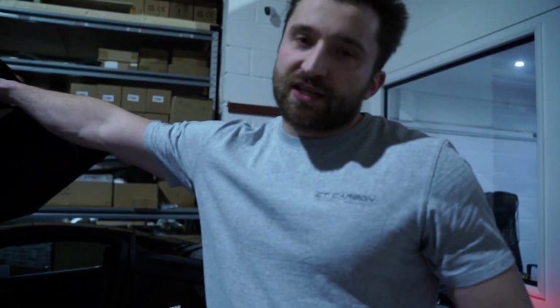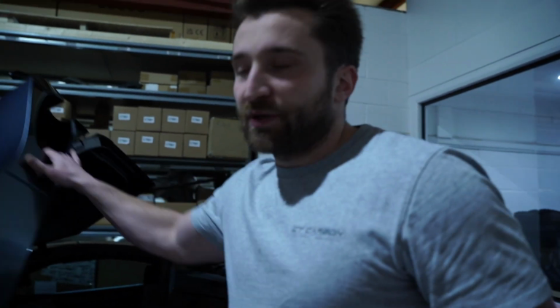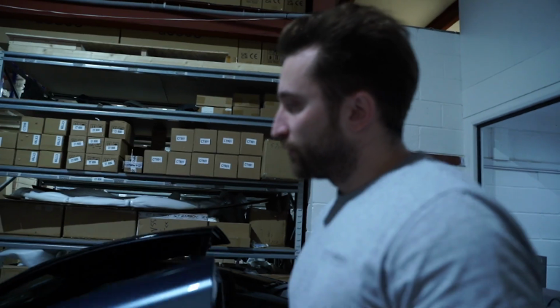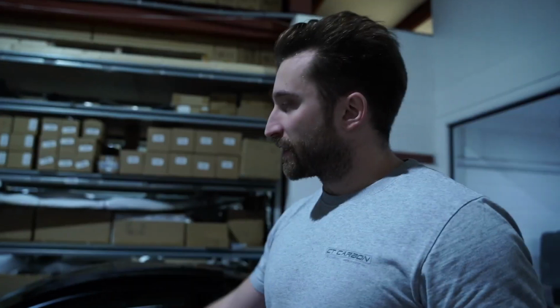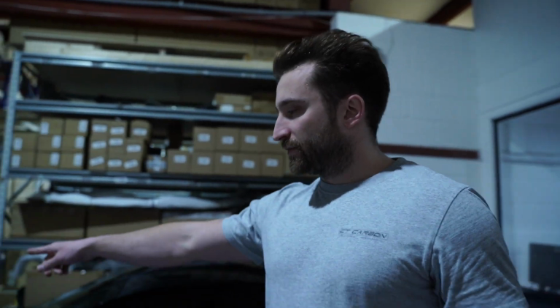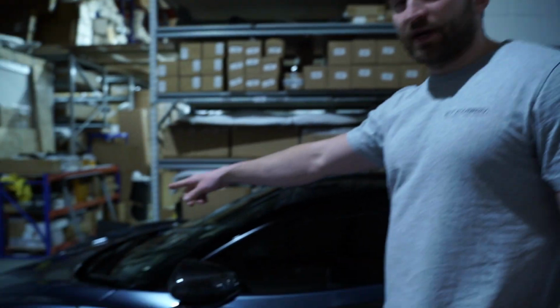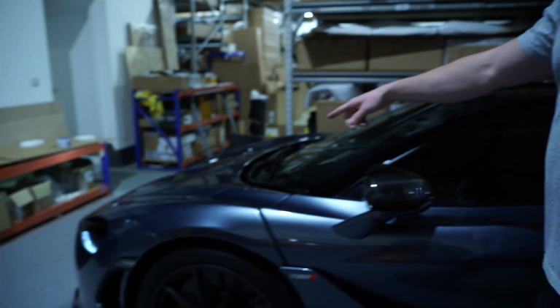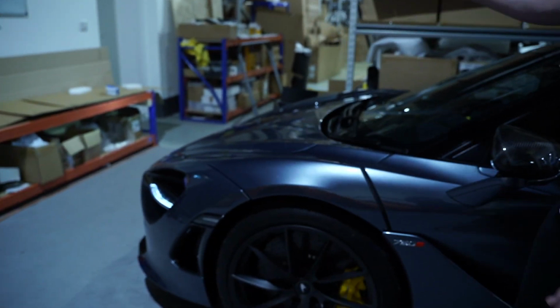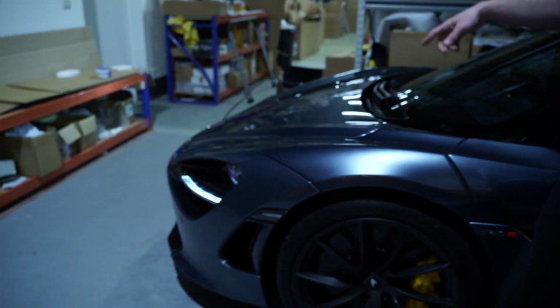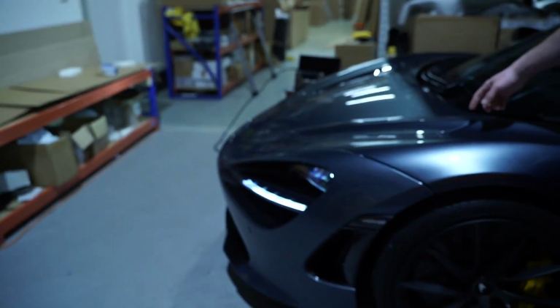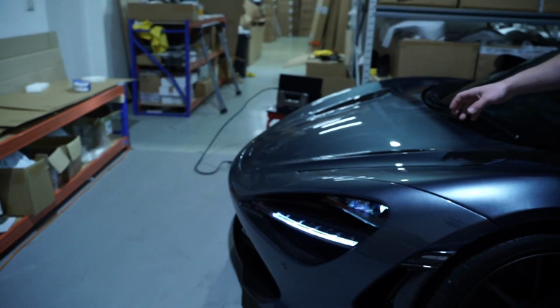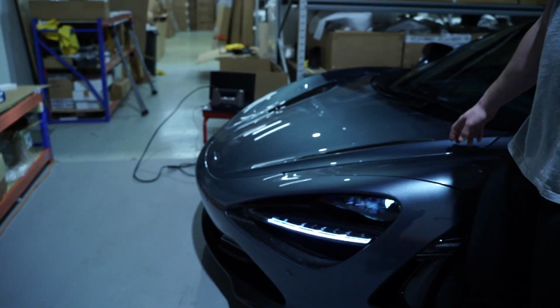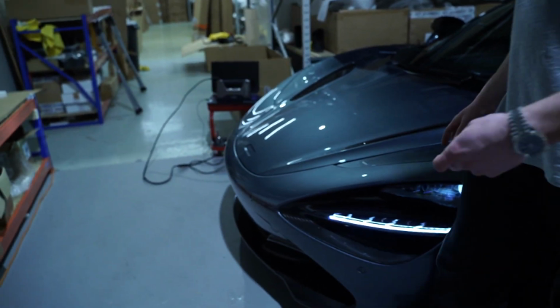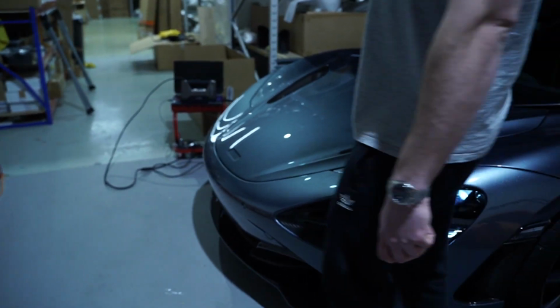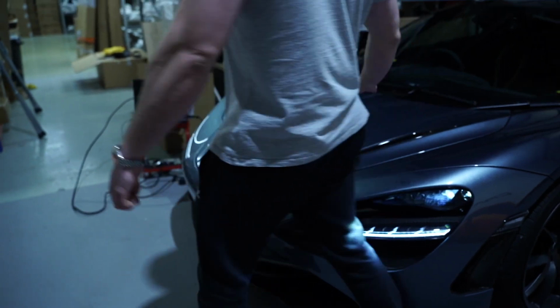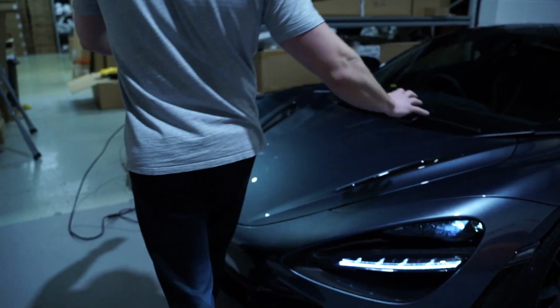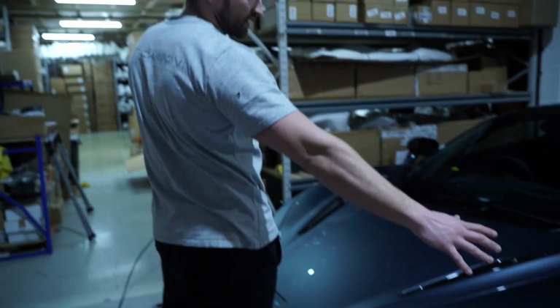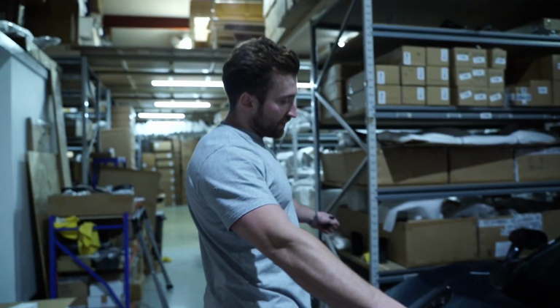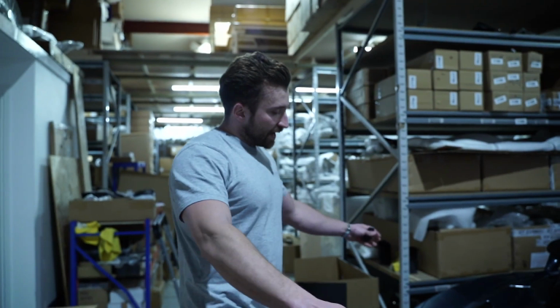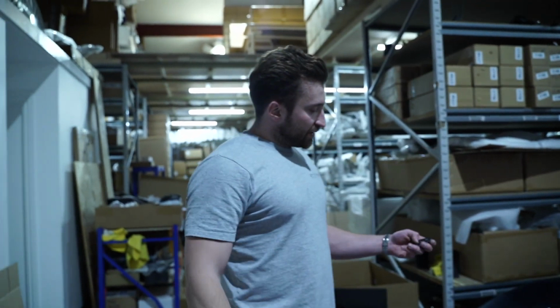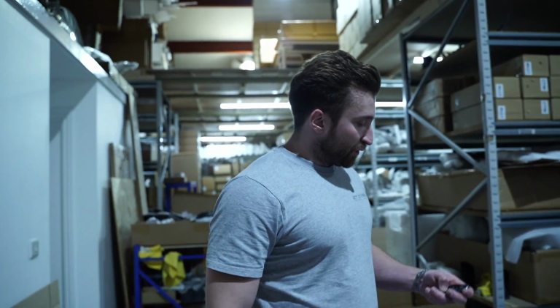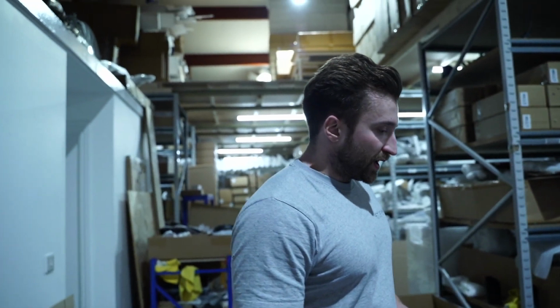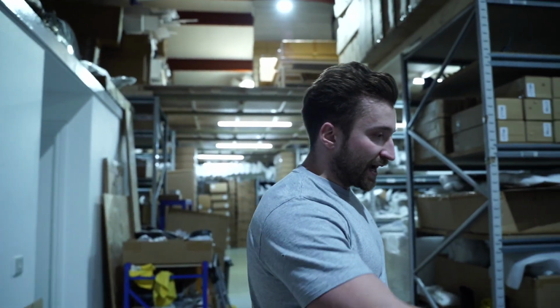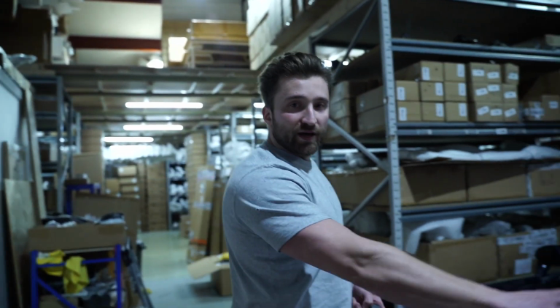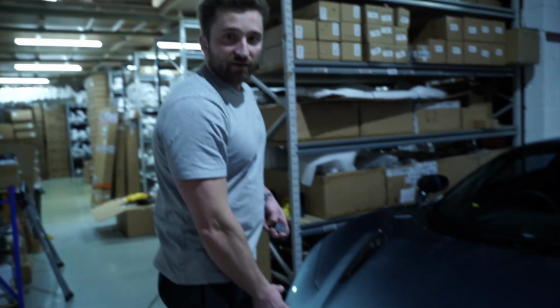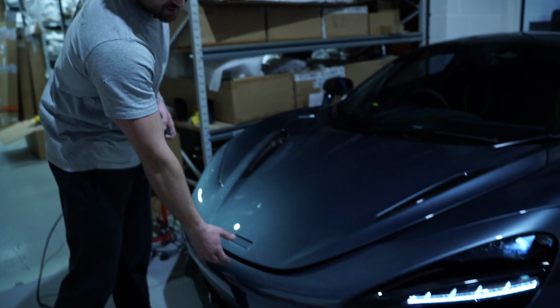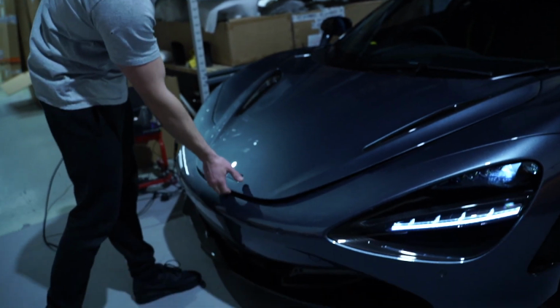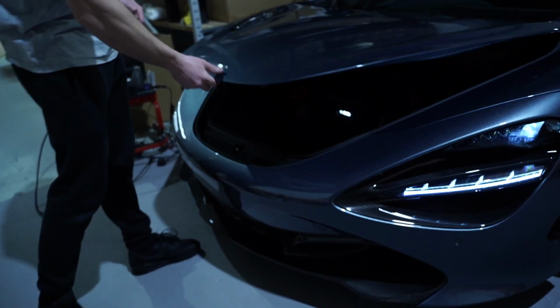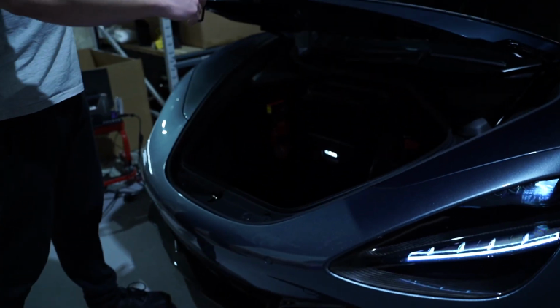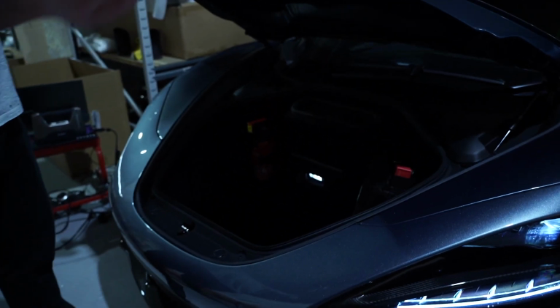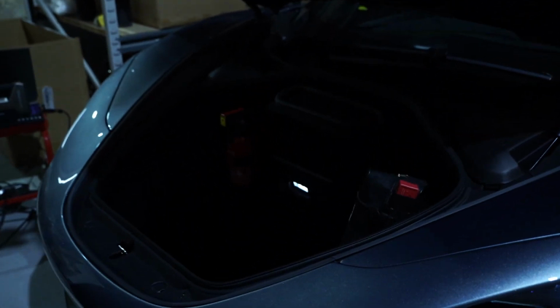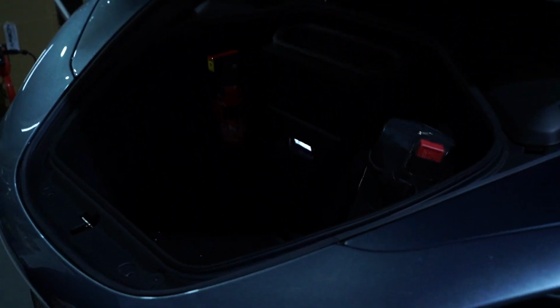Next, we'll be doing the front. Again, it's going to be really aggressive. And we're going to be scanning the whole front of the car, followed by scanning where the front fits, as well as the front completely off the car.